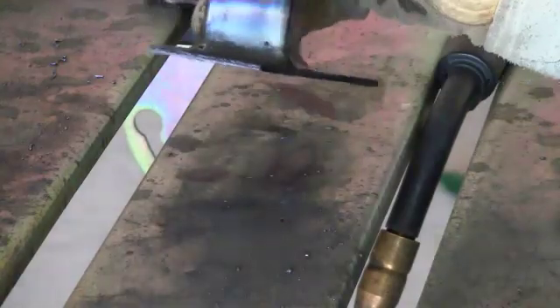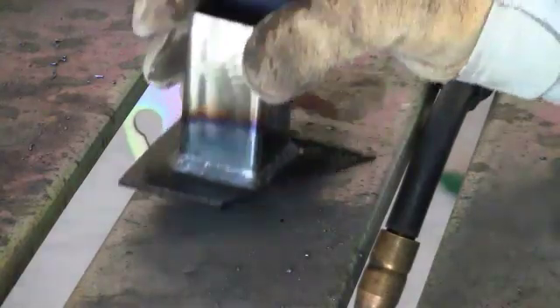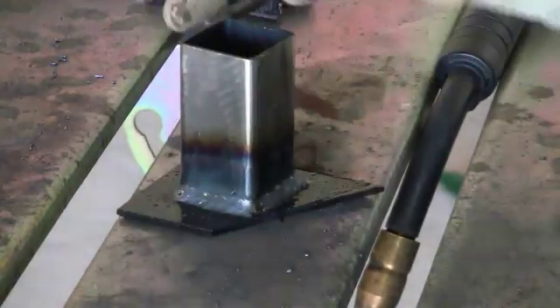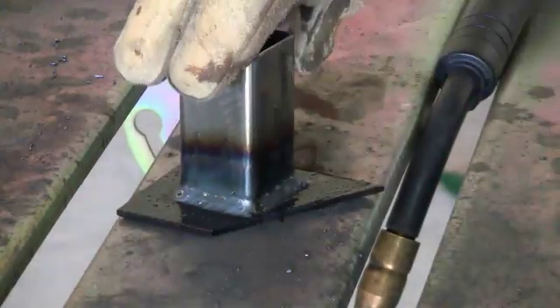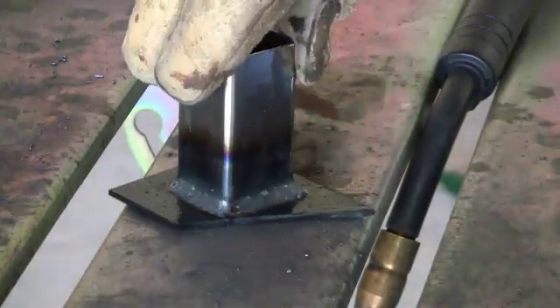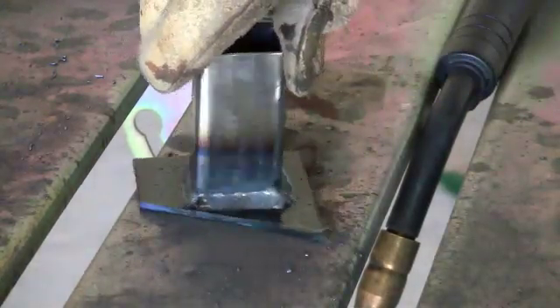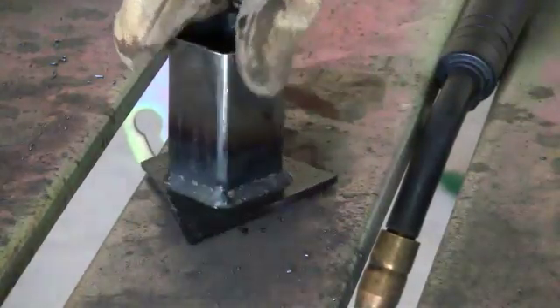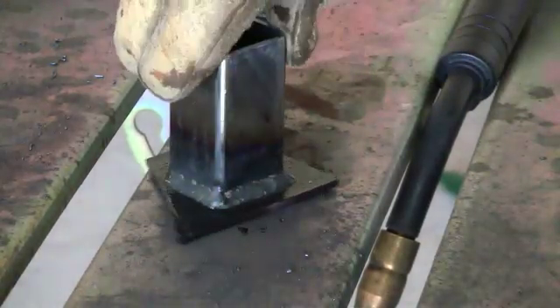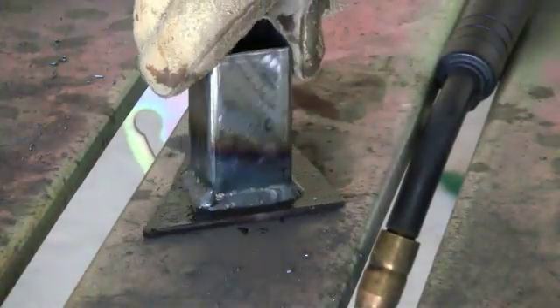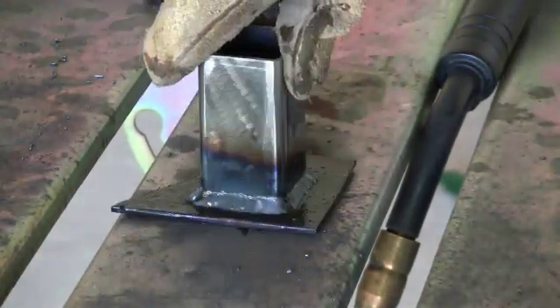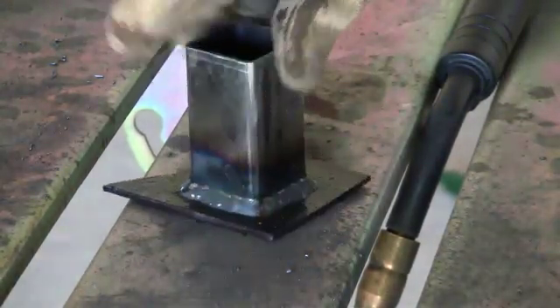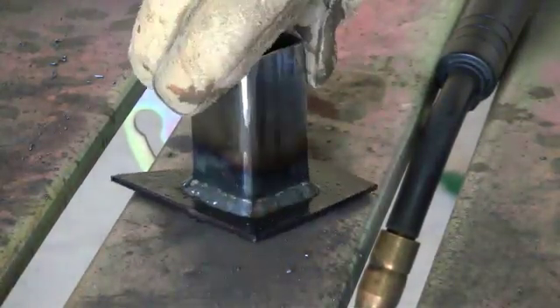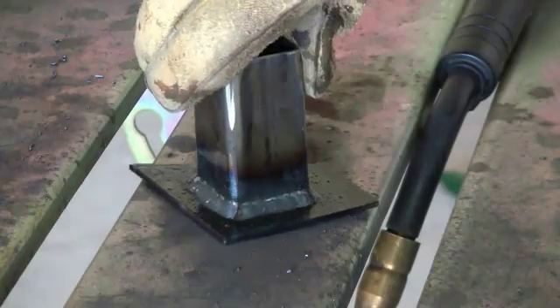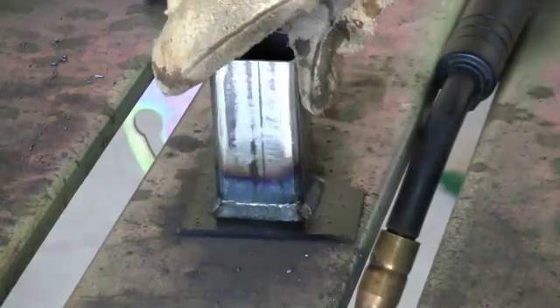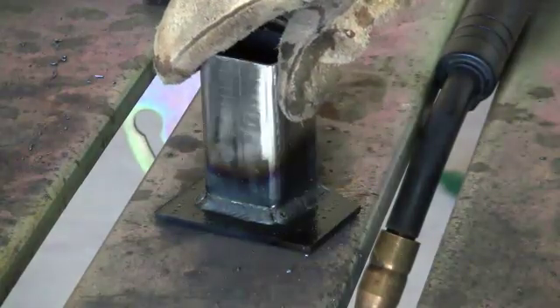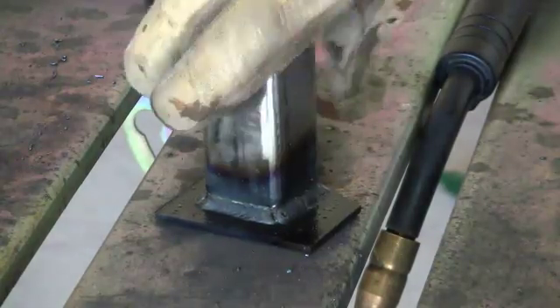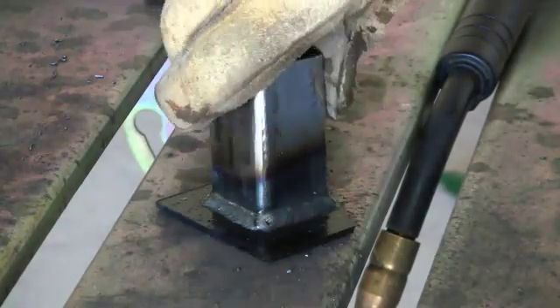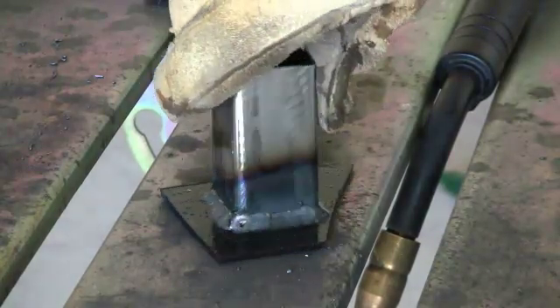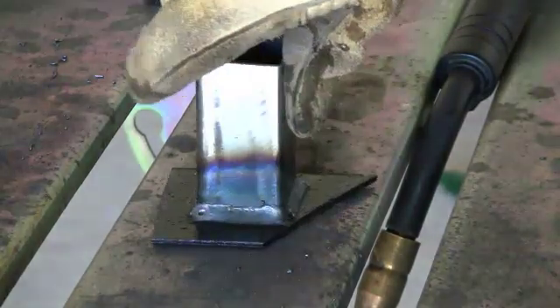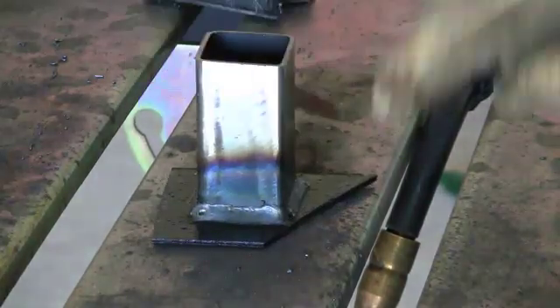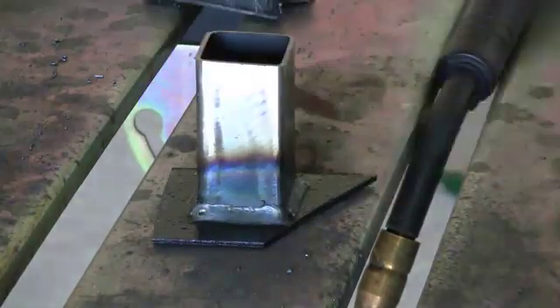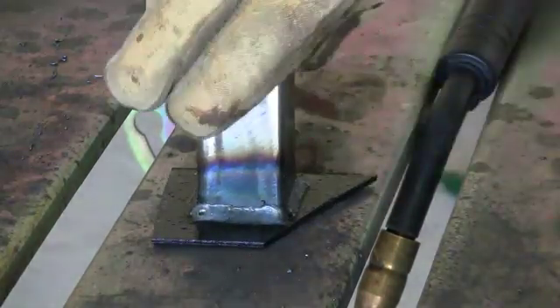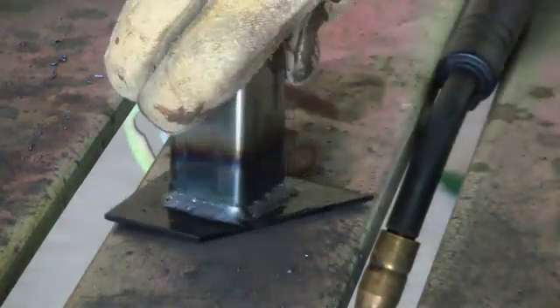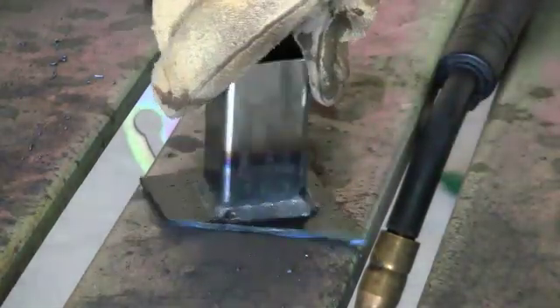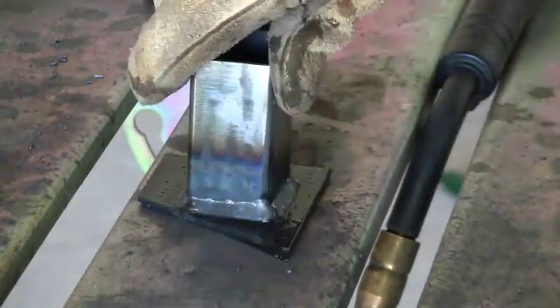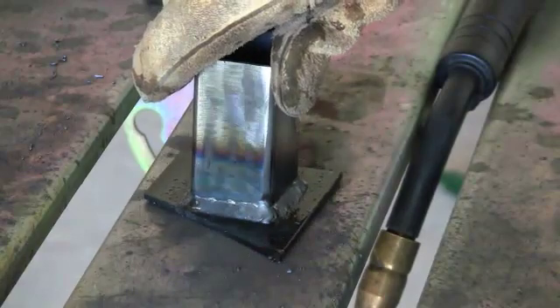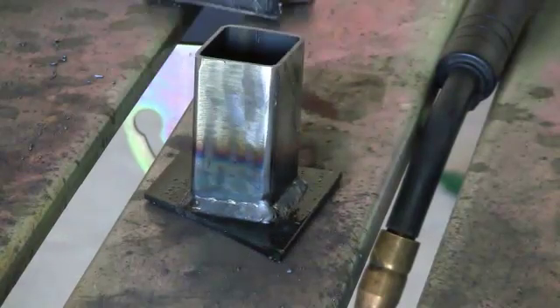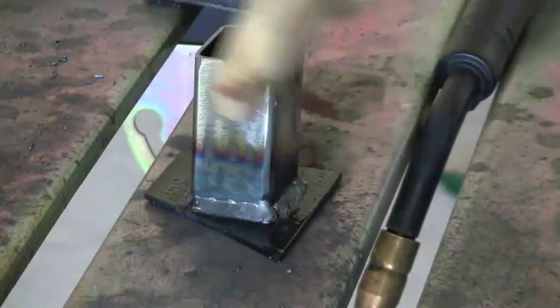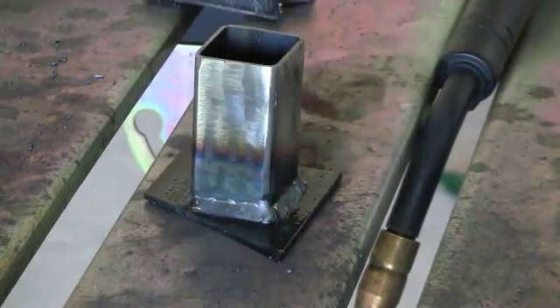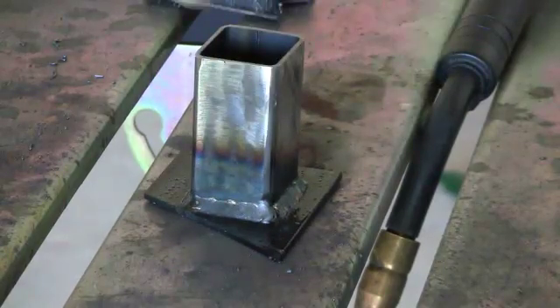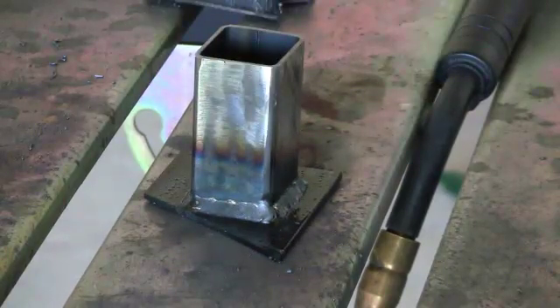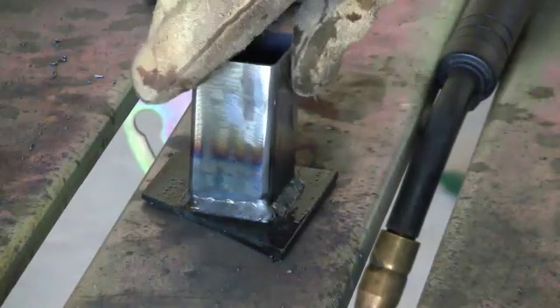This is the finished weld. And as you can see, all the way around it's done a pretty nice job. I consumed all four tack welds, so it's one continuous bead all the way around the work piece.